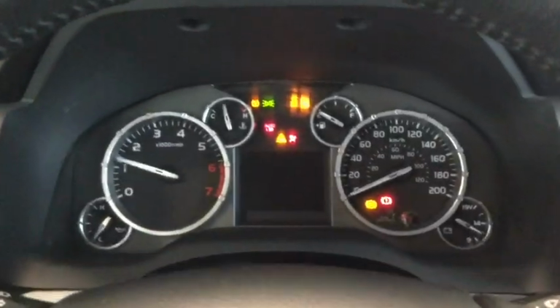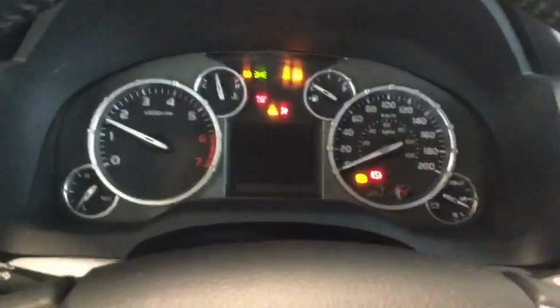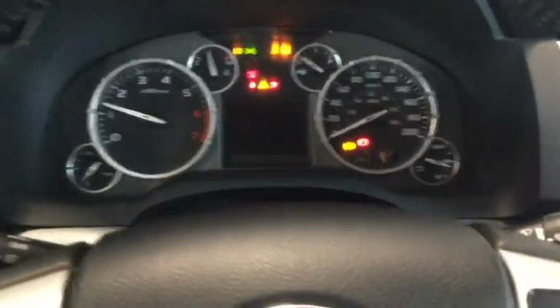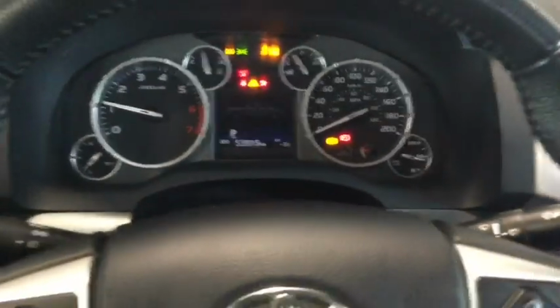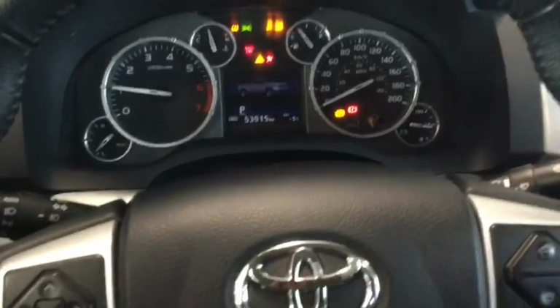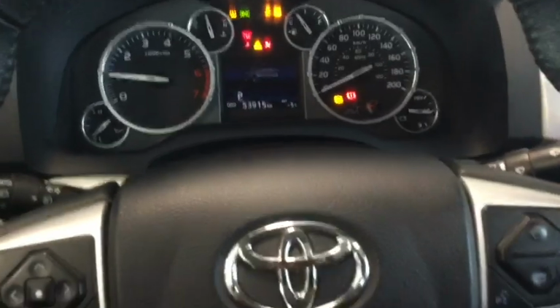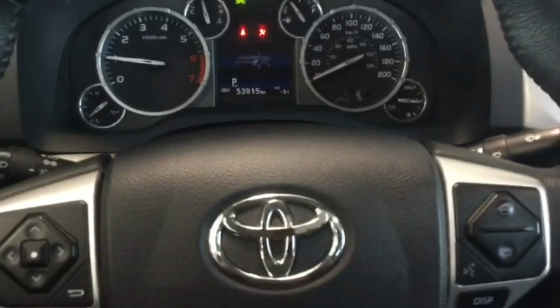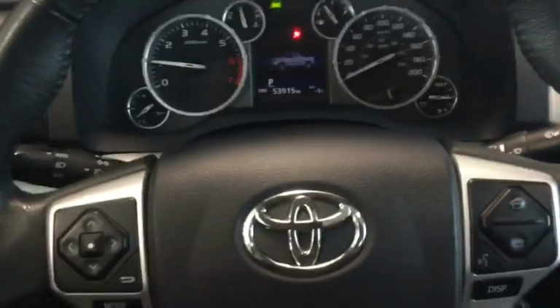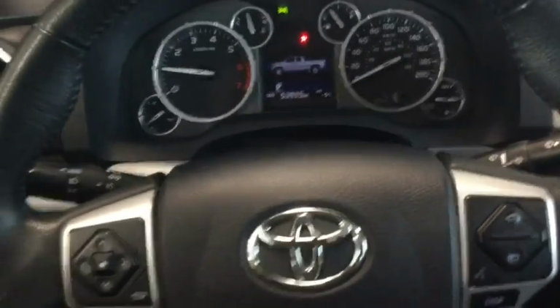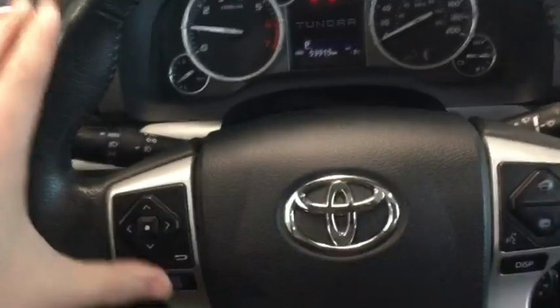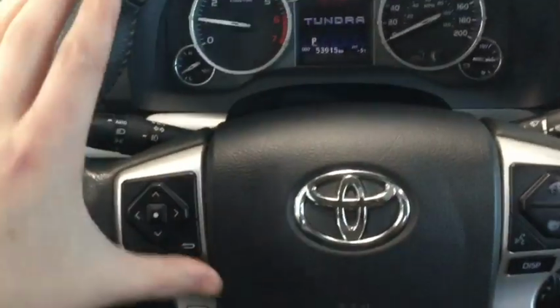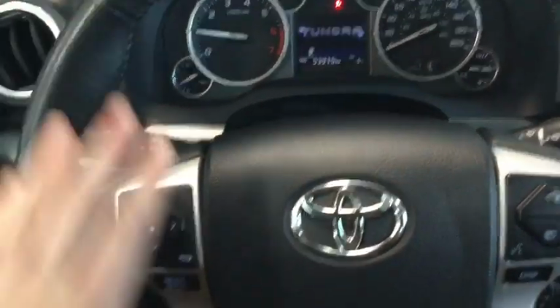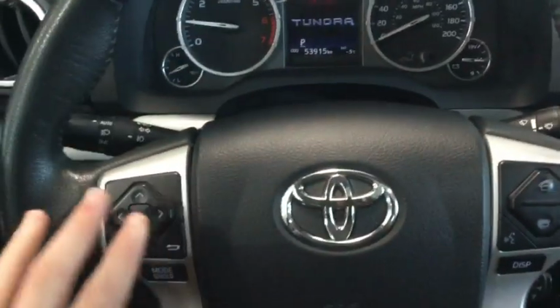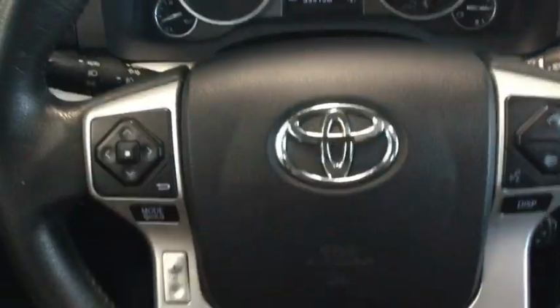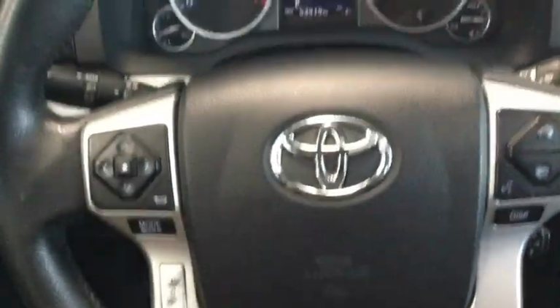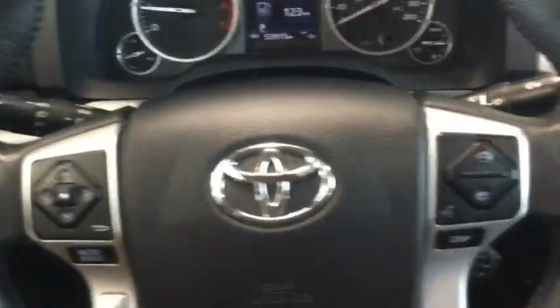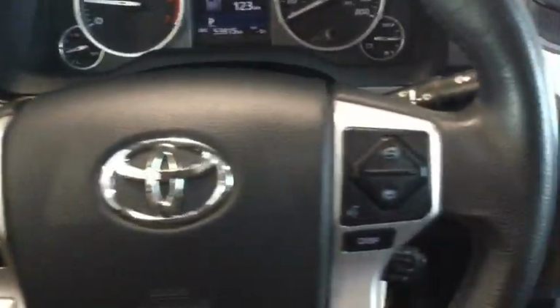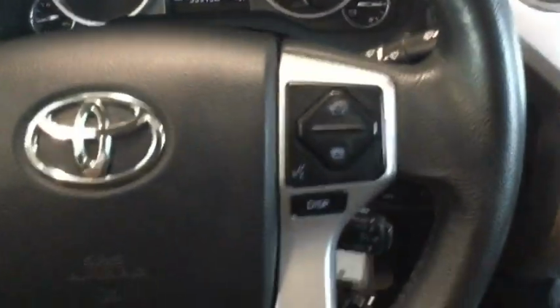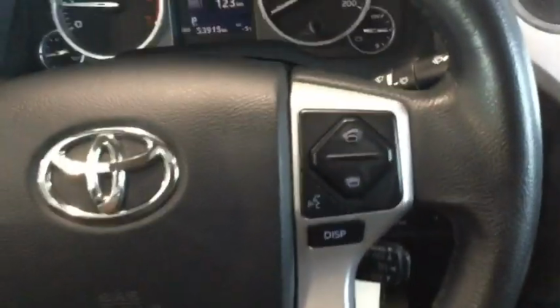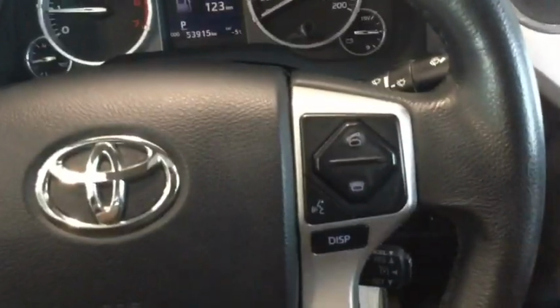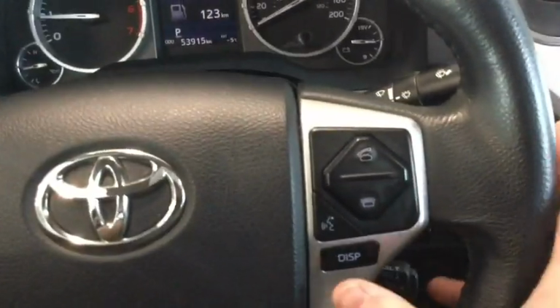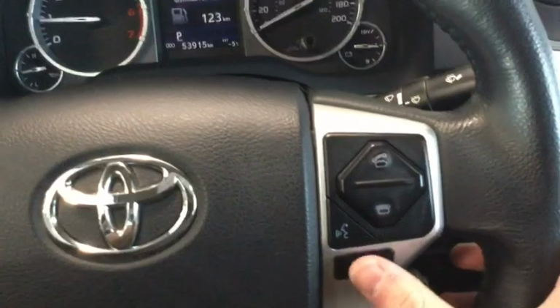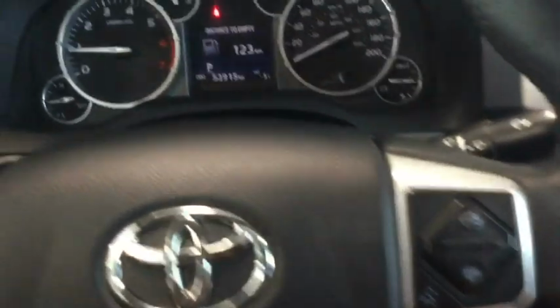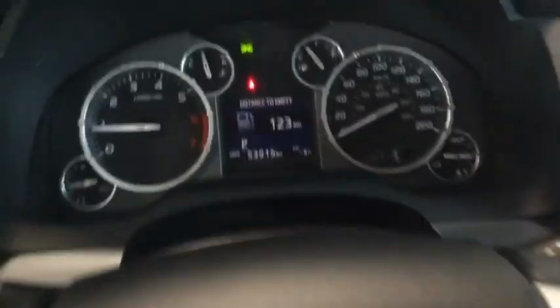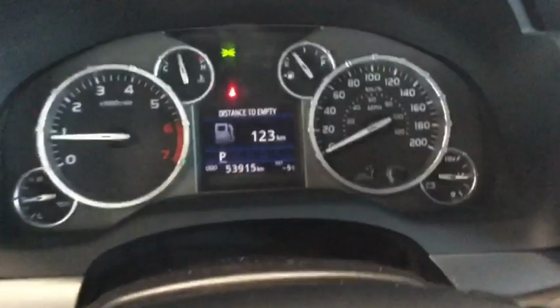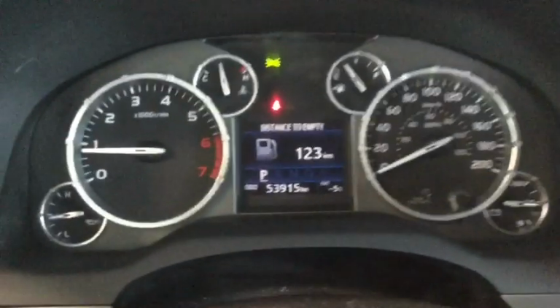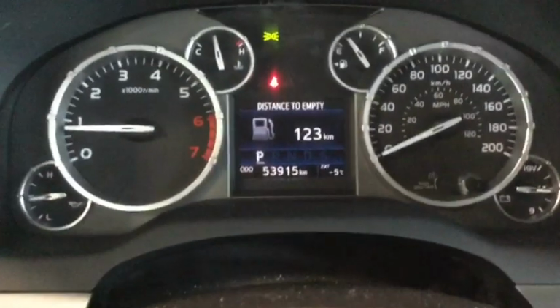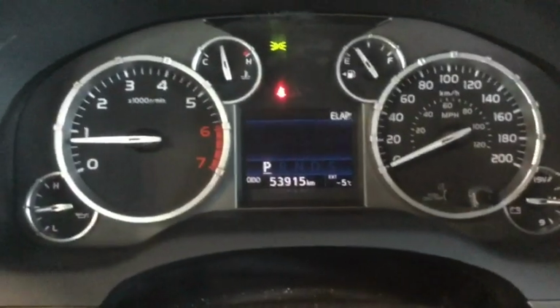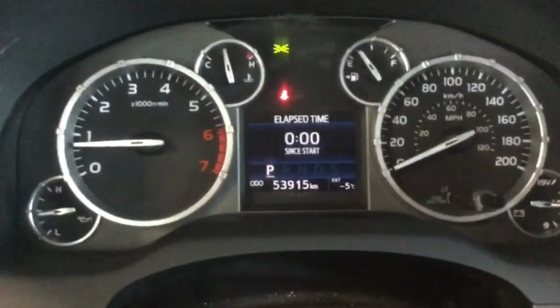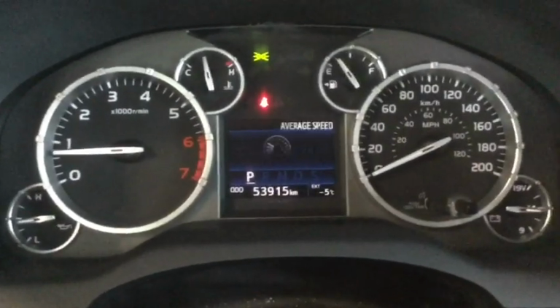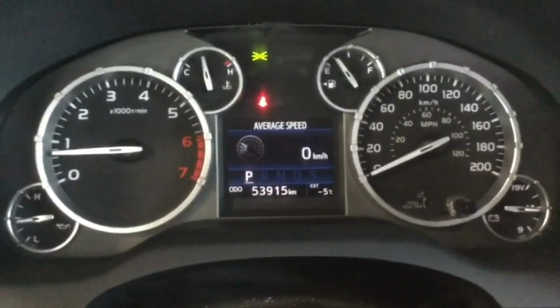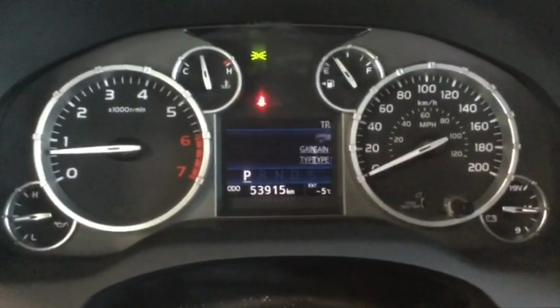You can see the memory preset kicked in — the steering wheel went down and my seat went forward. We're going to be using this display button to look through a few of the different readouts on the multi-information display.